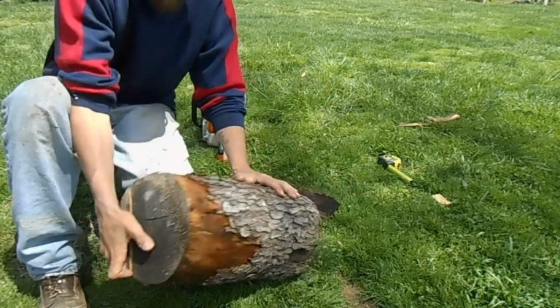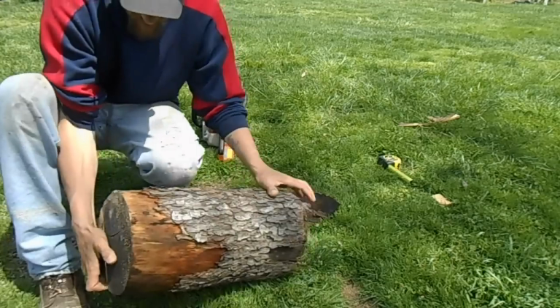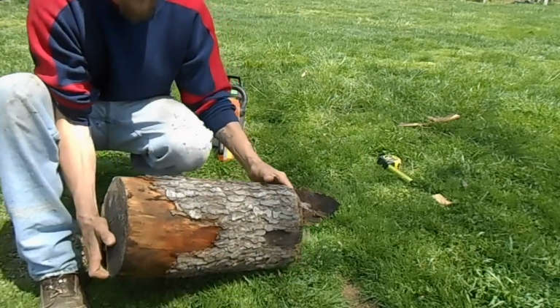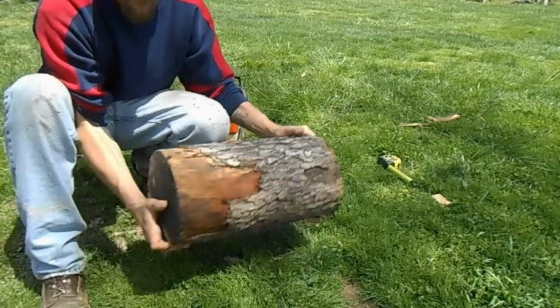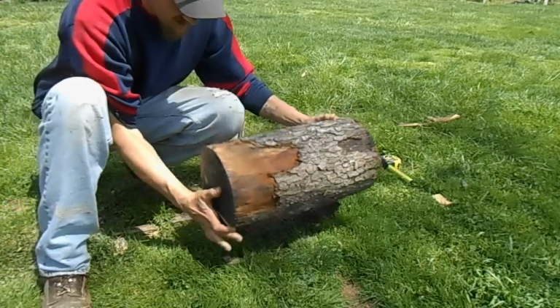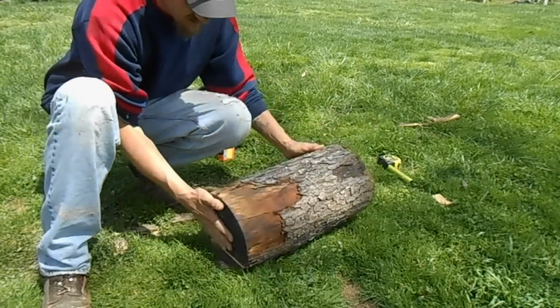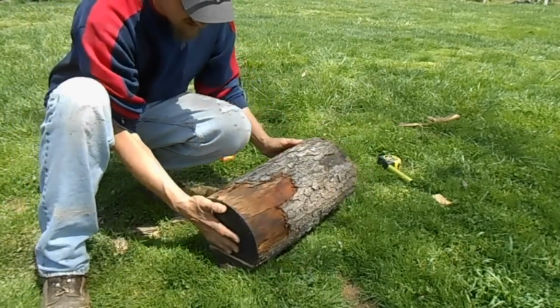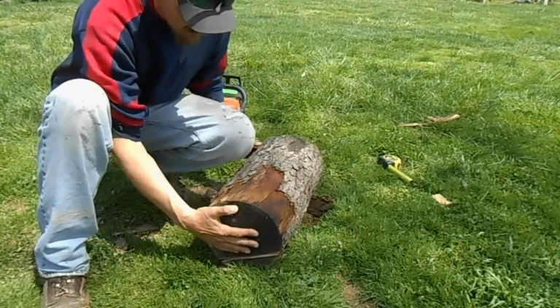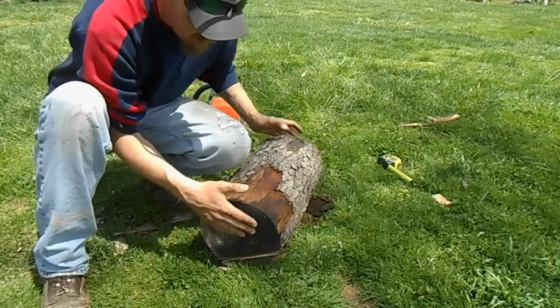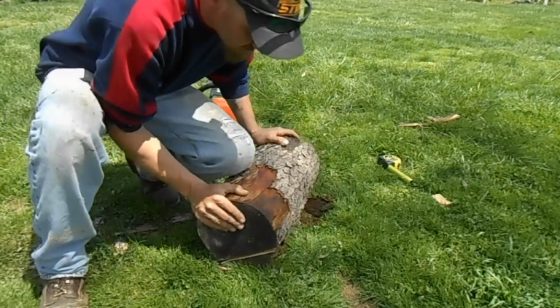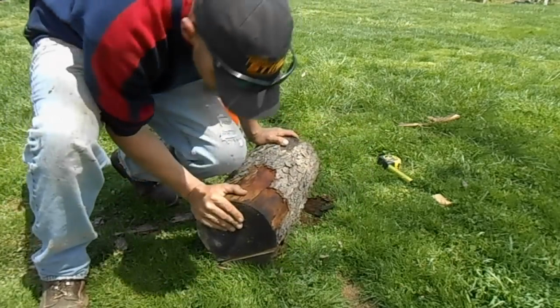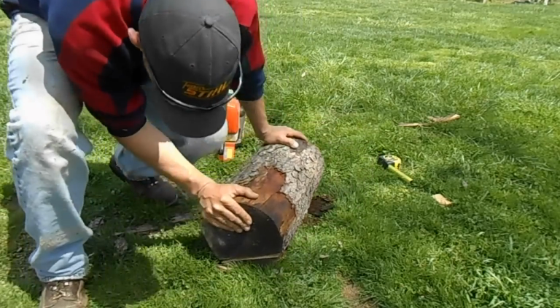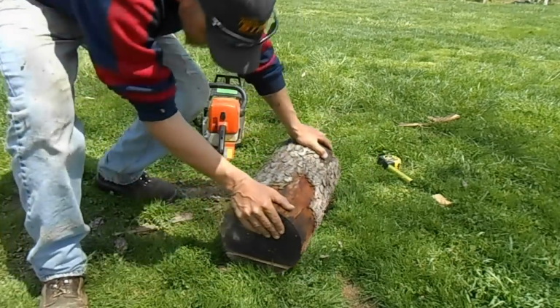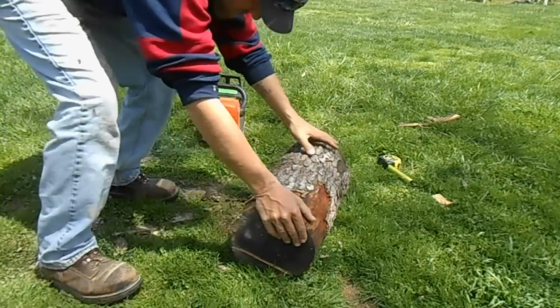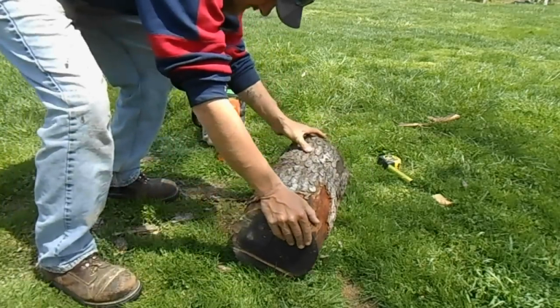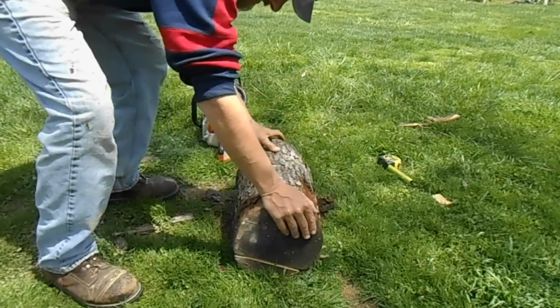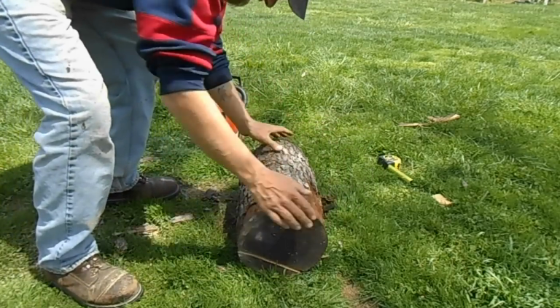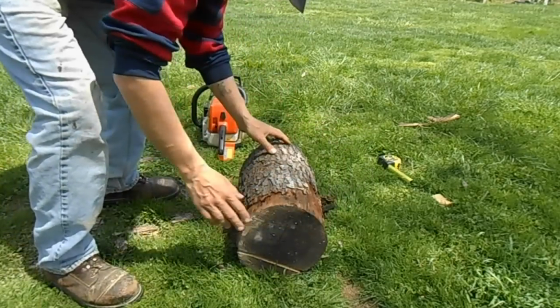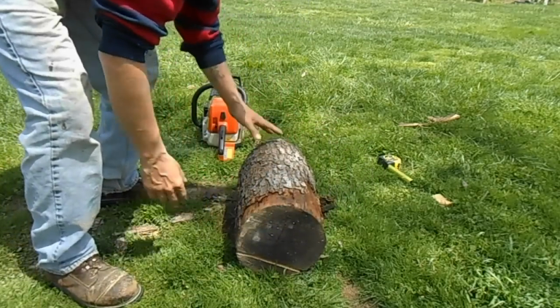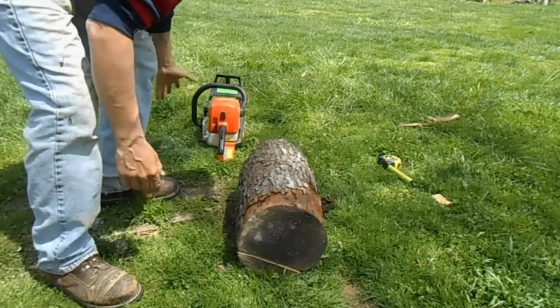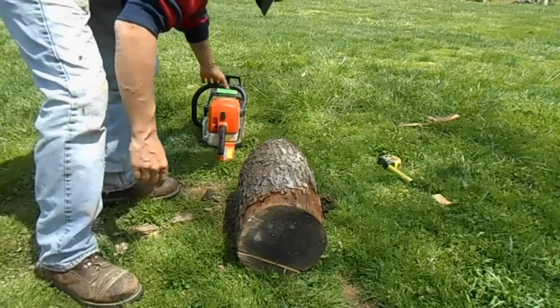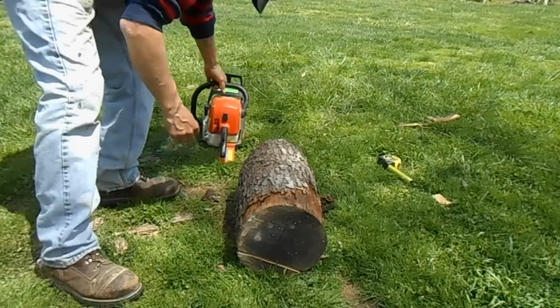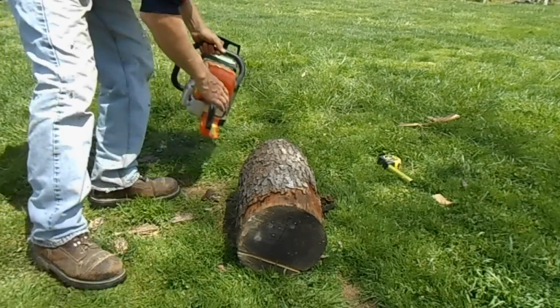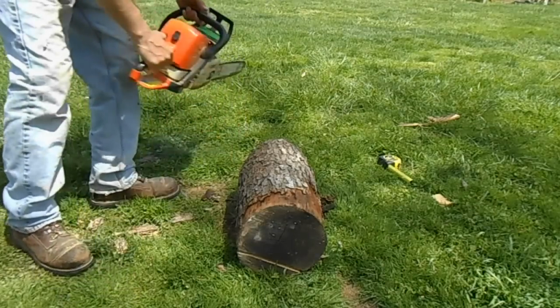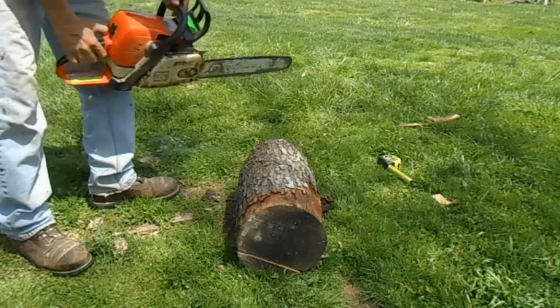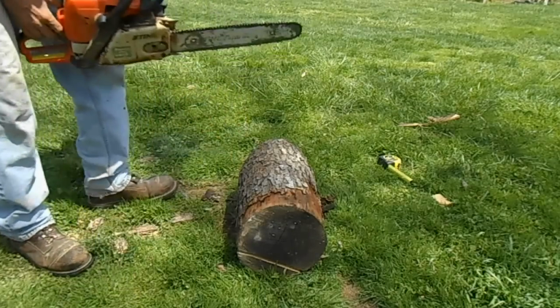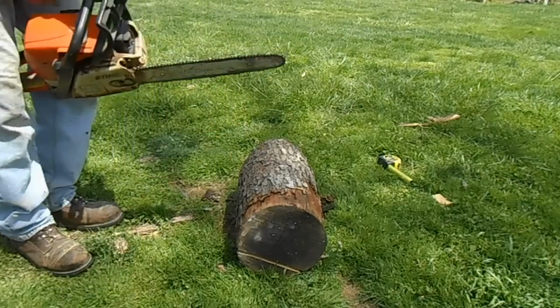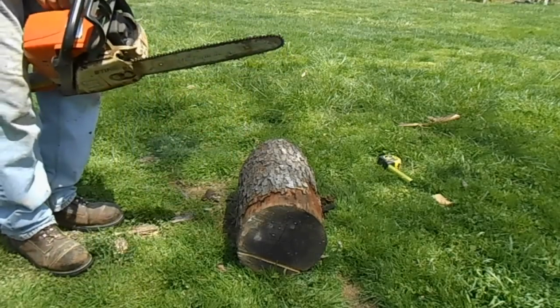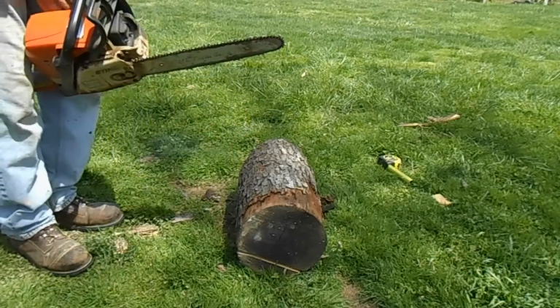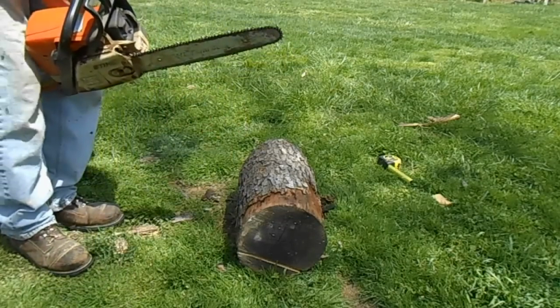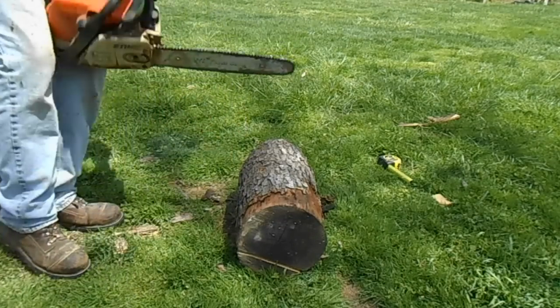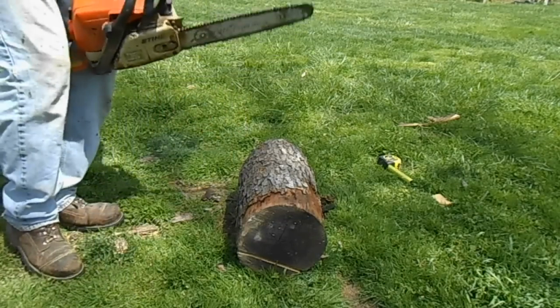Now I'll do my second cut. In case you haven't noticed, the saw does need sharpened, but it will work for this. Let's go.